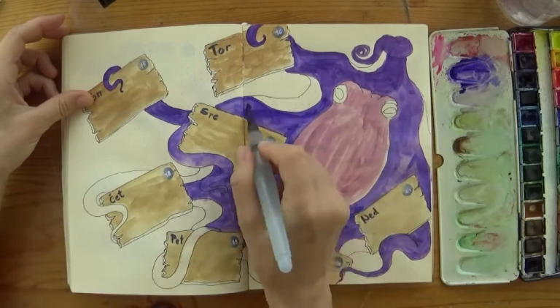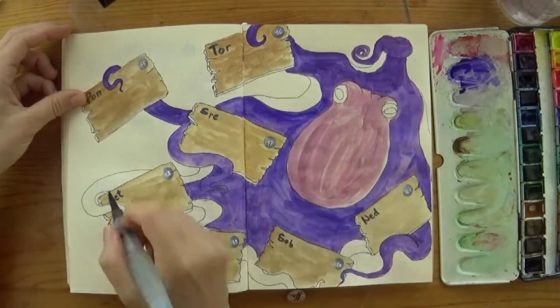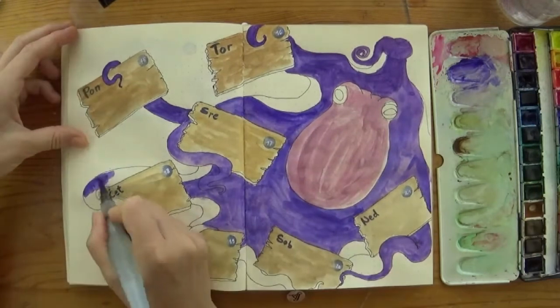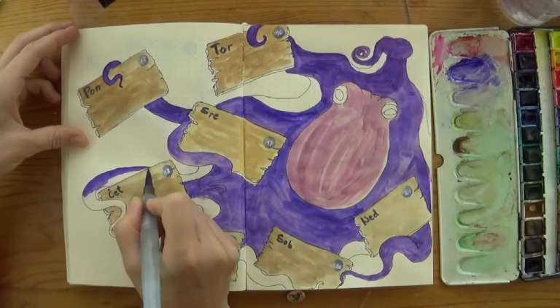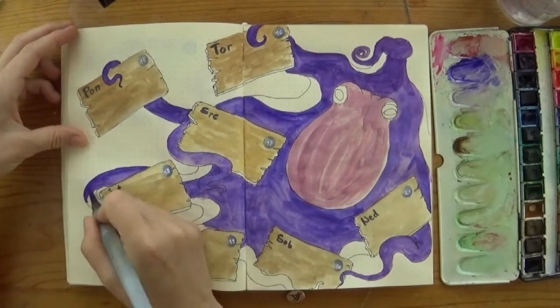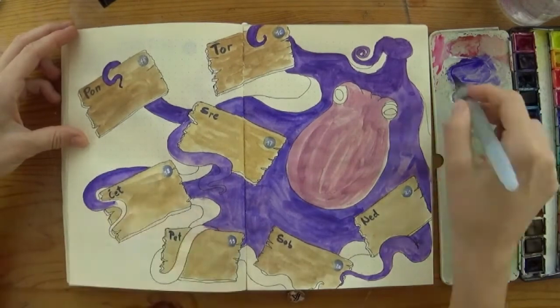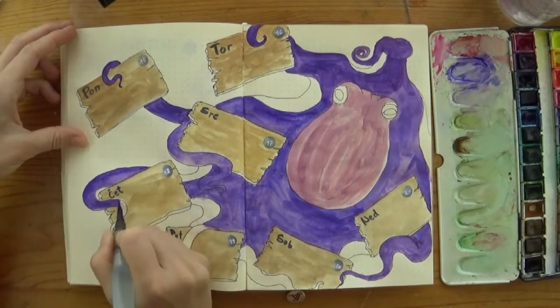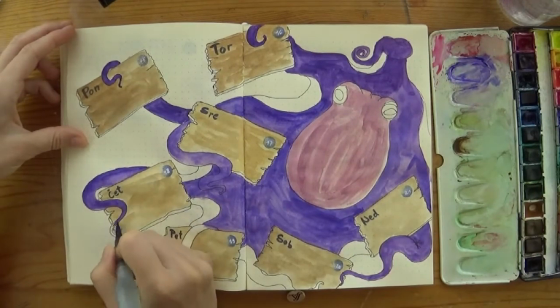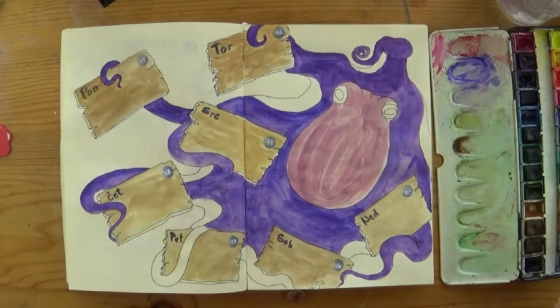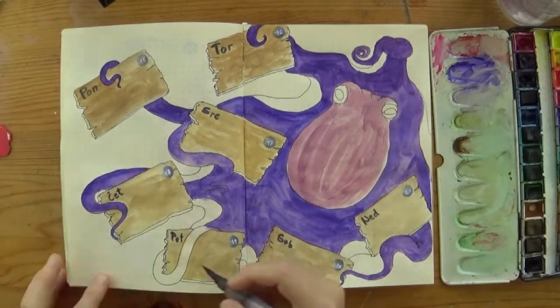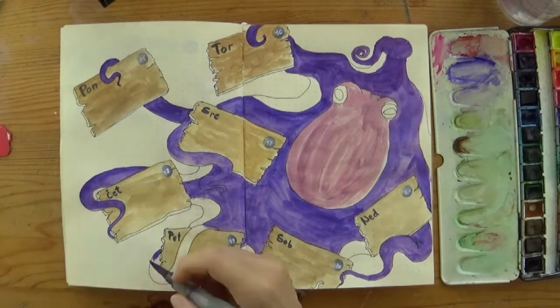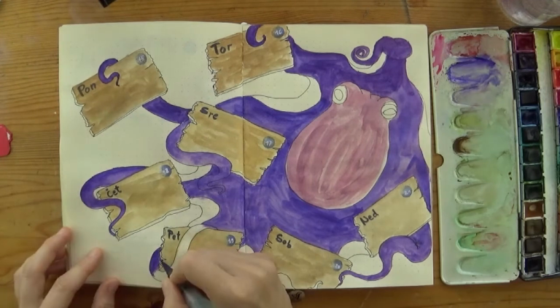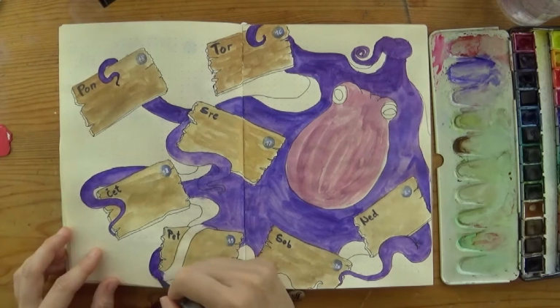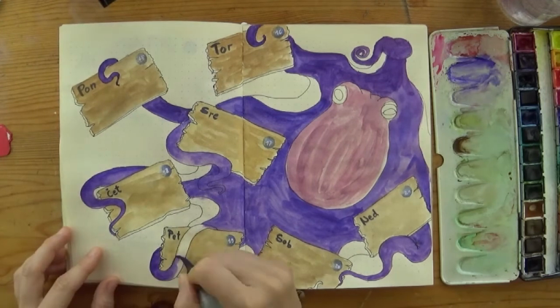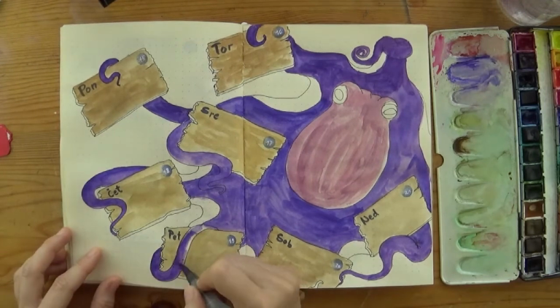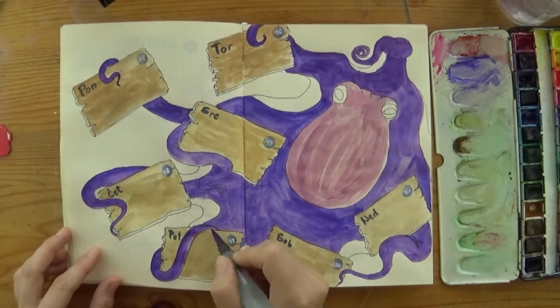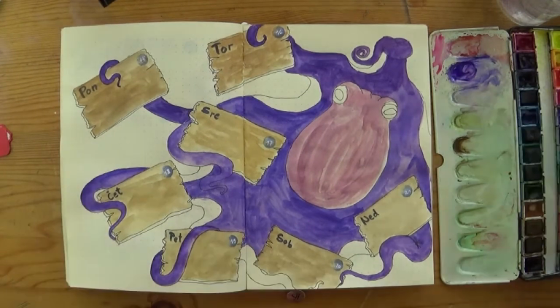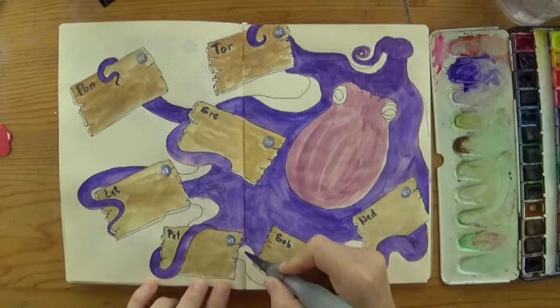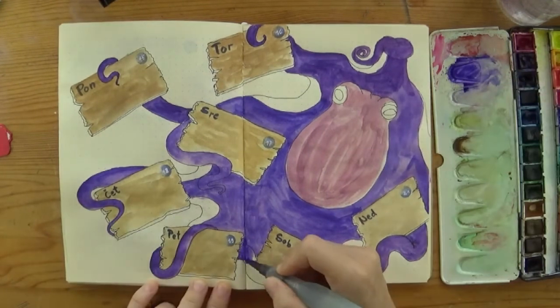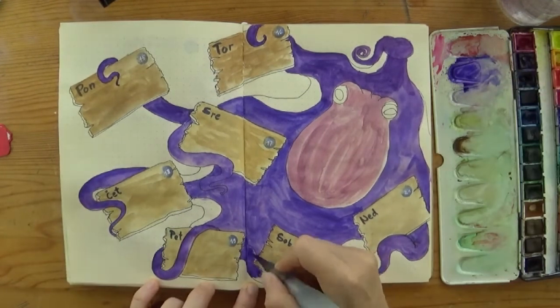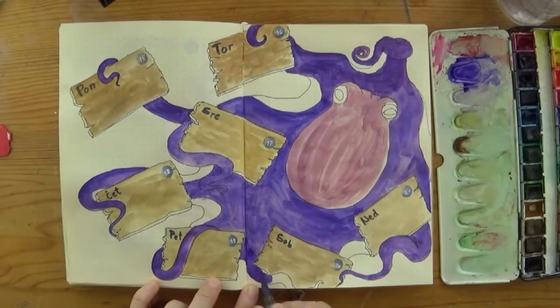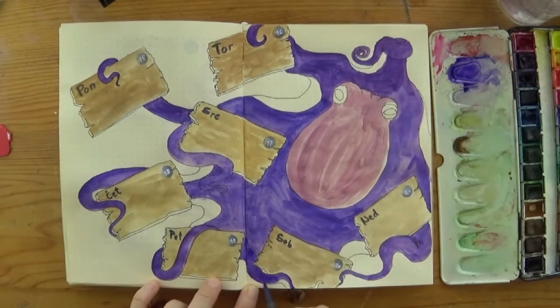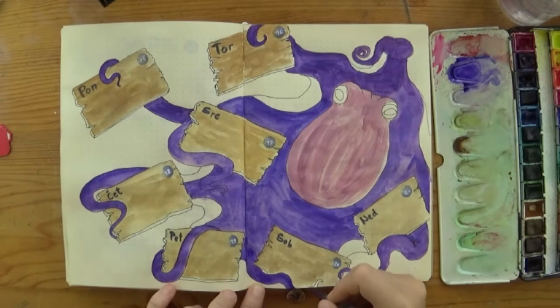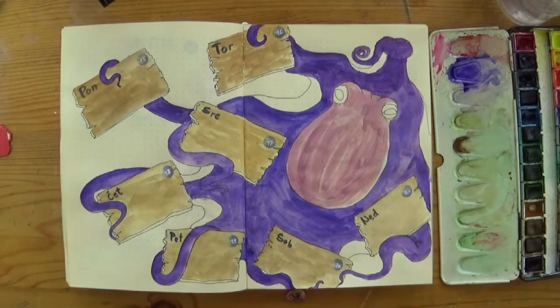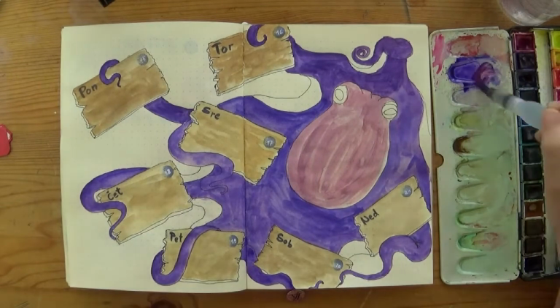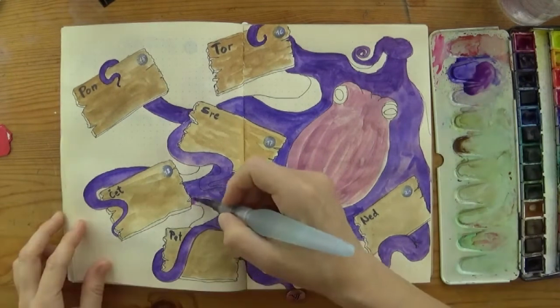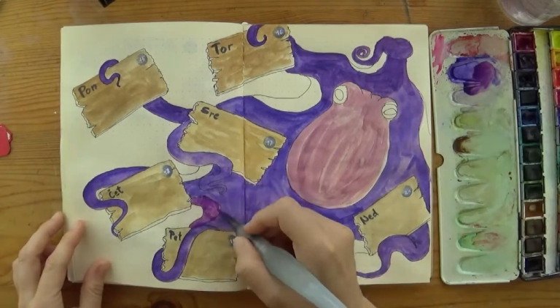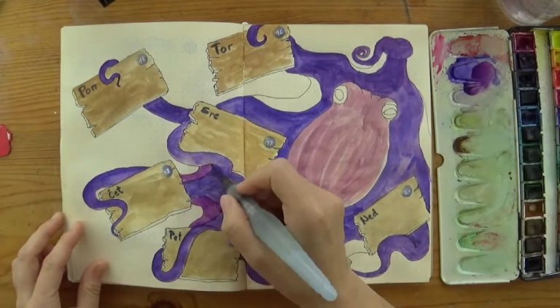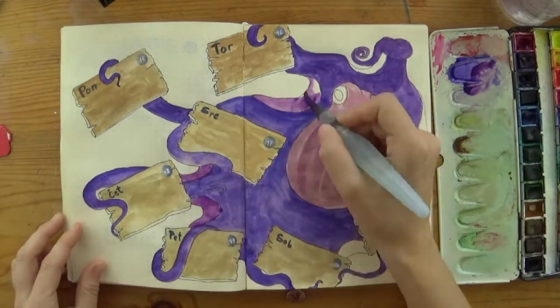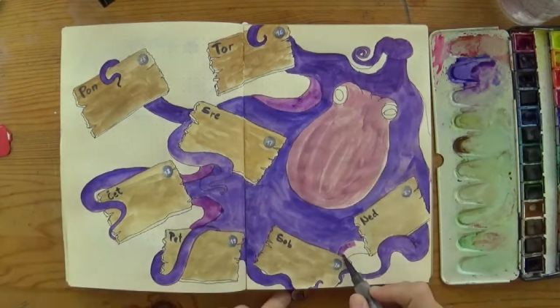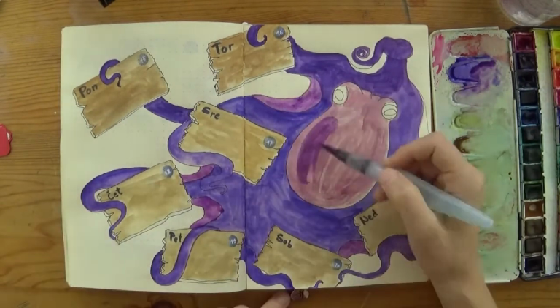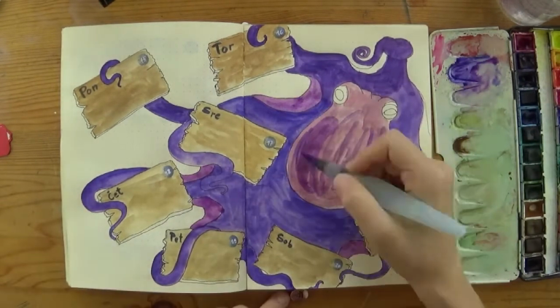Octopuses have a membrane between their tentacles at the top where the tentacles meet the body, and membranes are more translucent, so I use a lighter shade for that part.